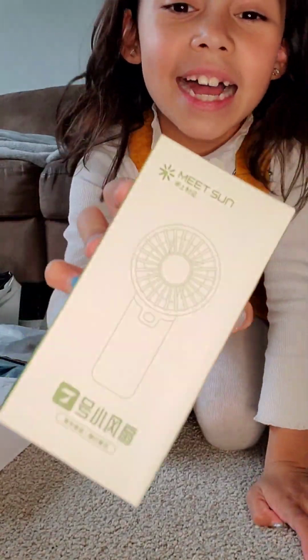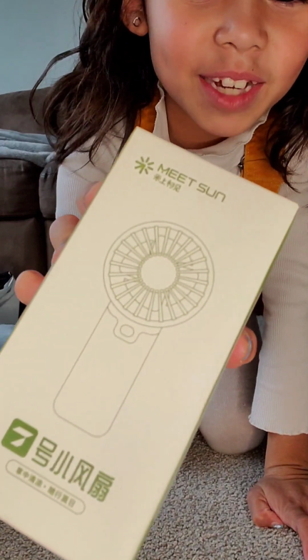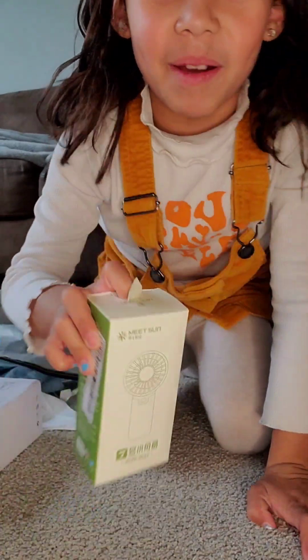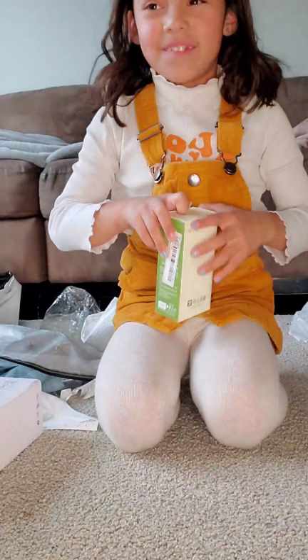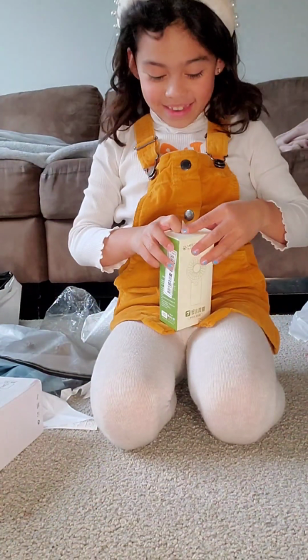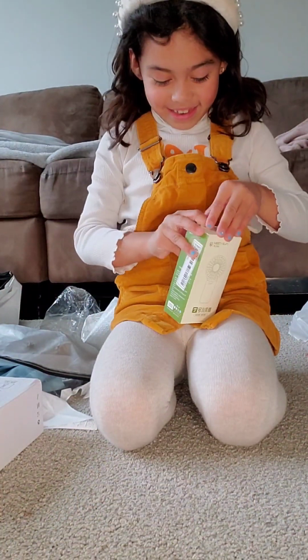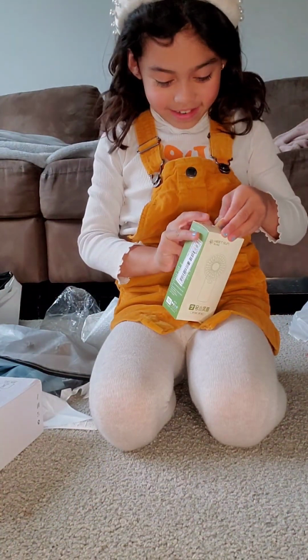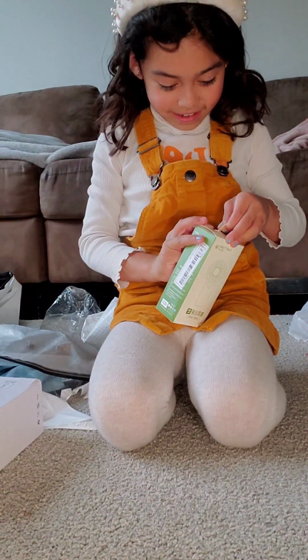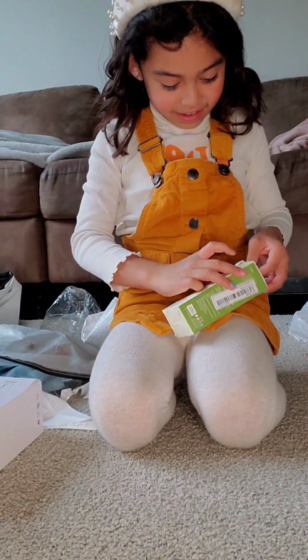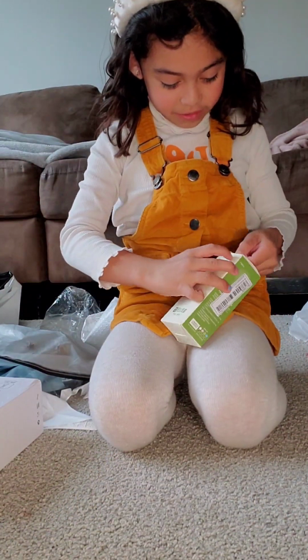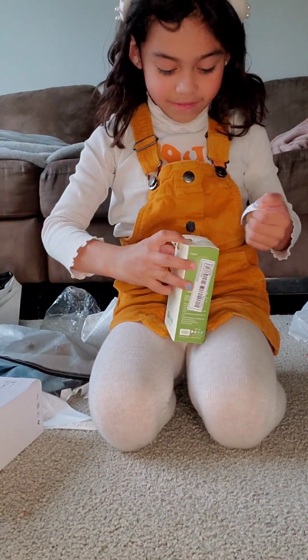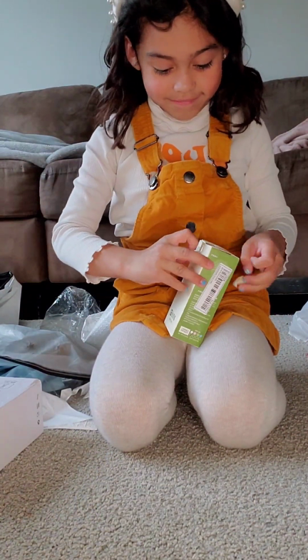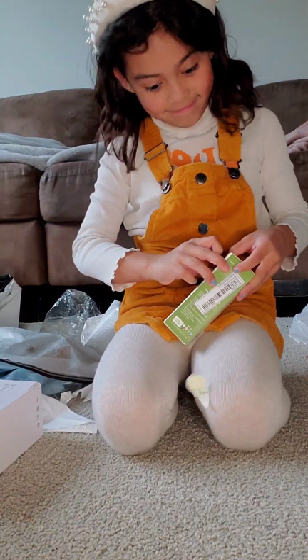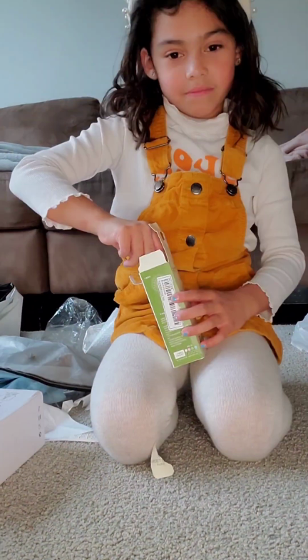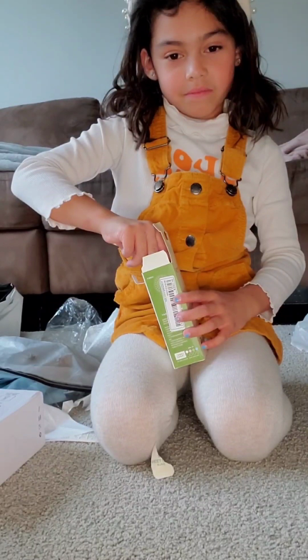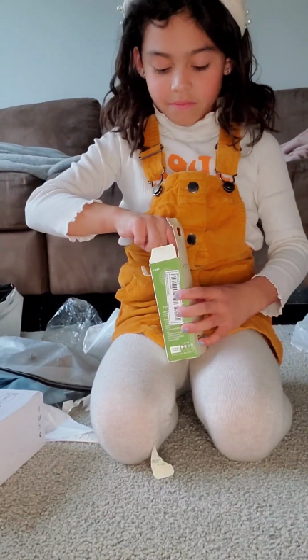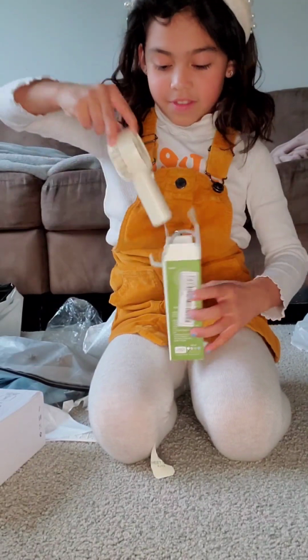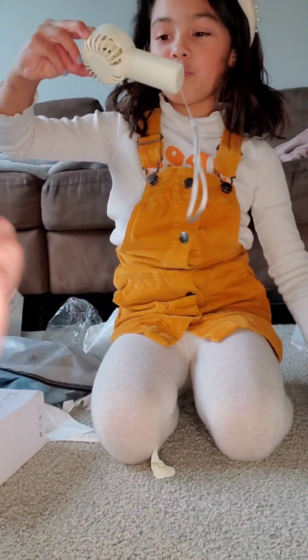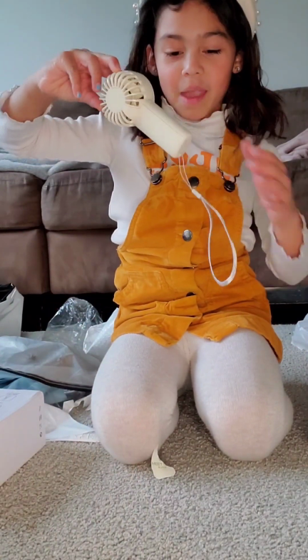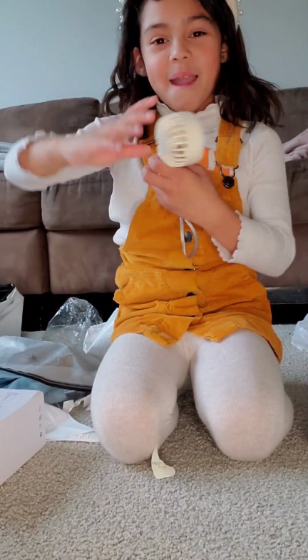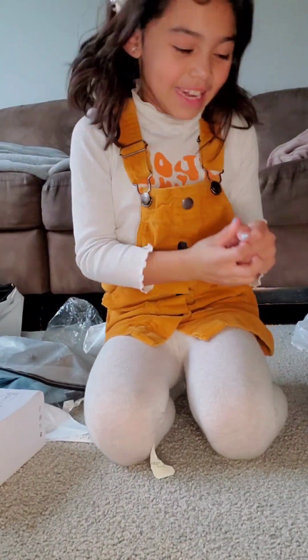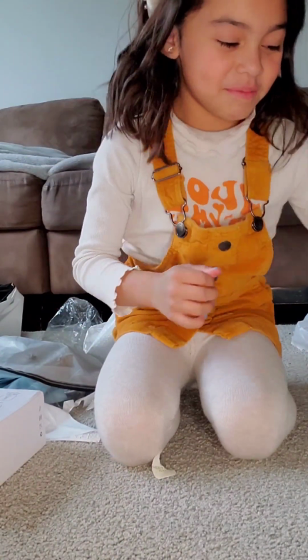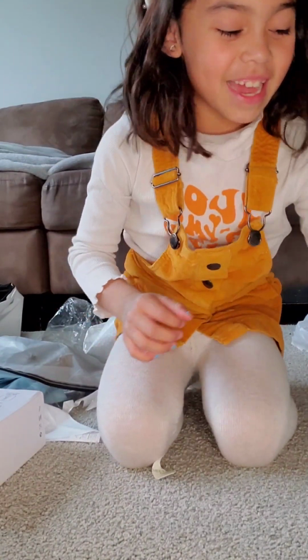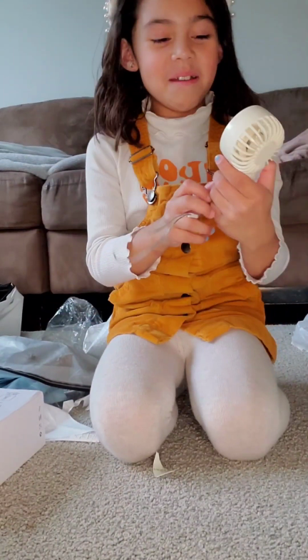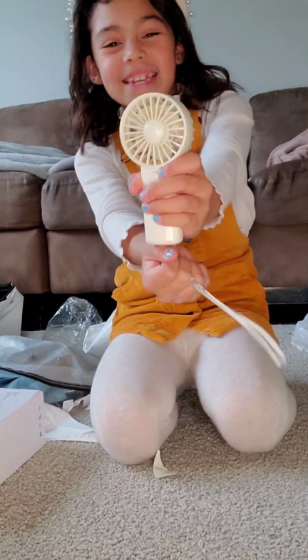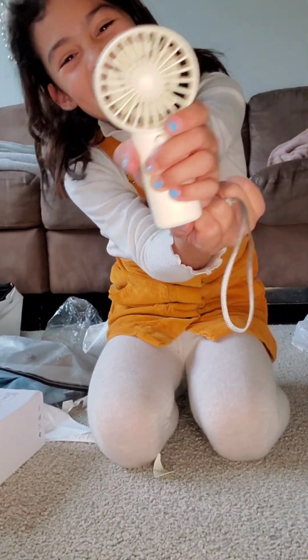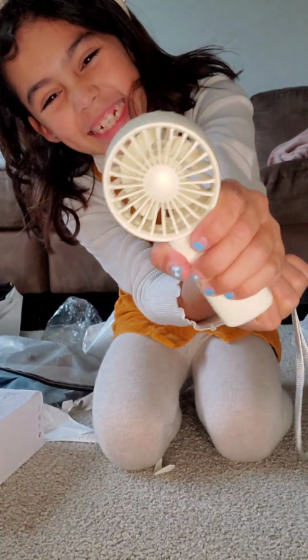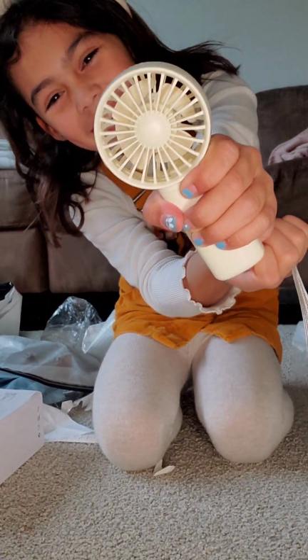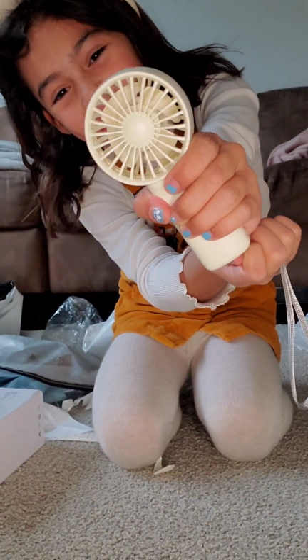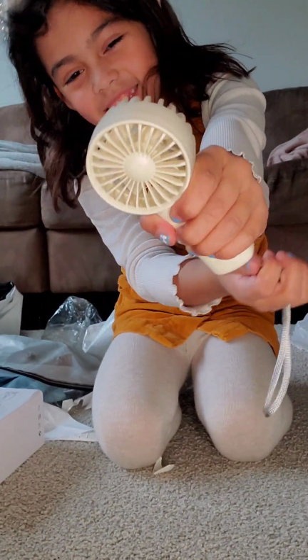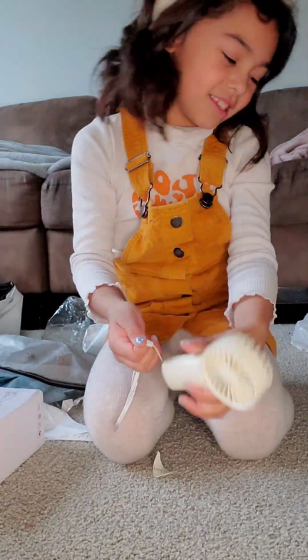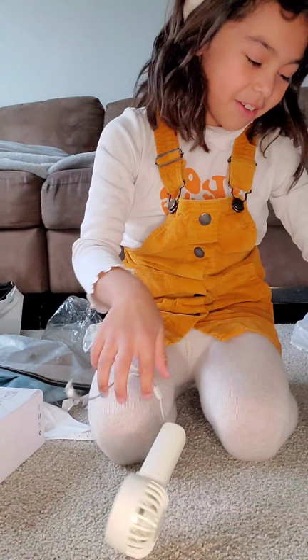Time to open my mini fan. My mini fan is here. It doesn't work because I need batteries.